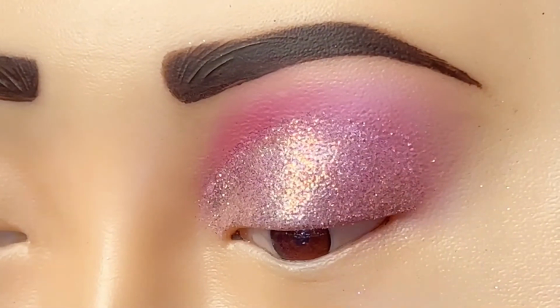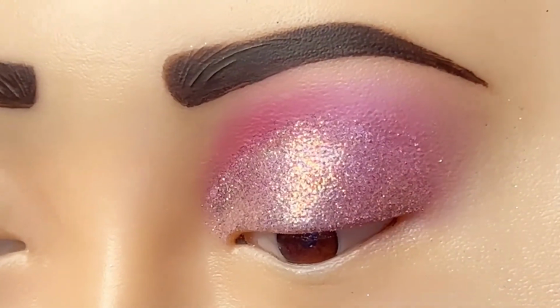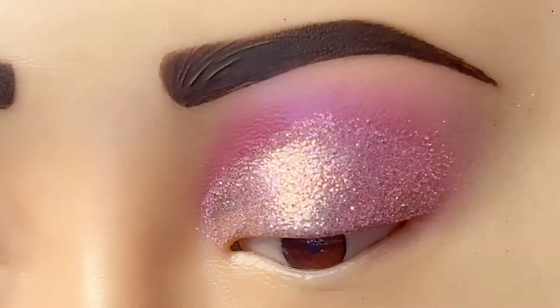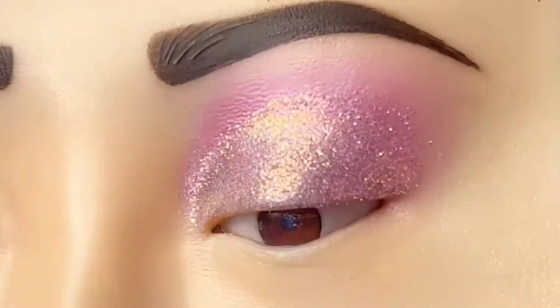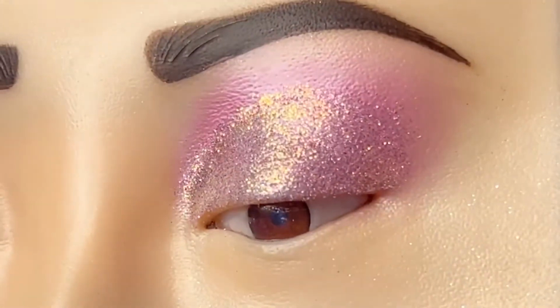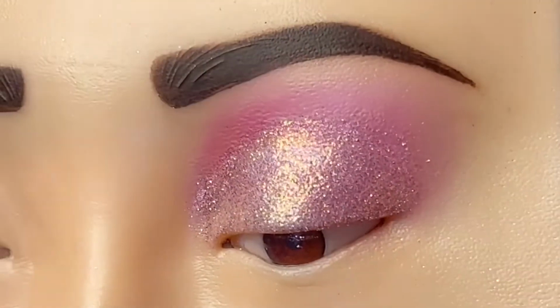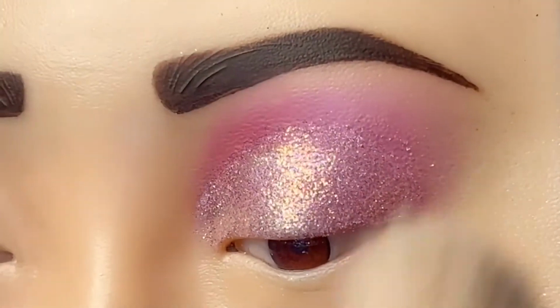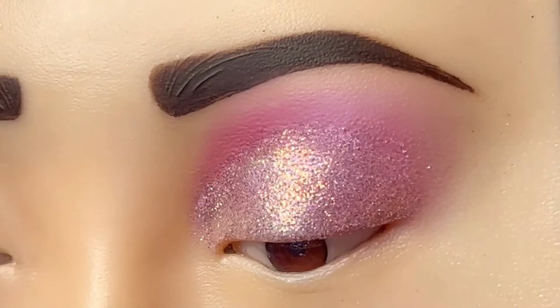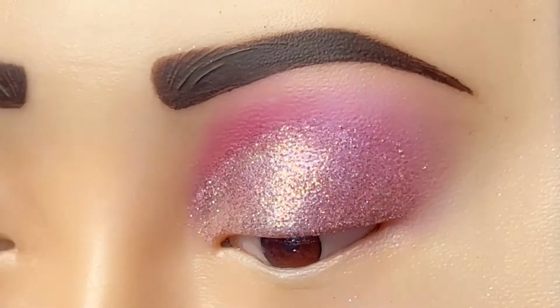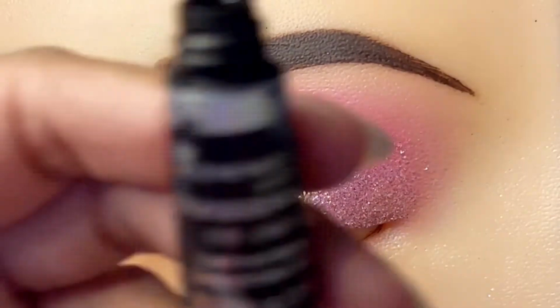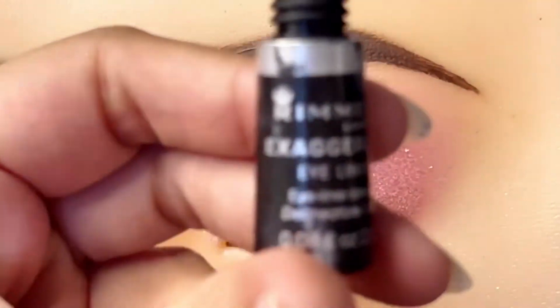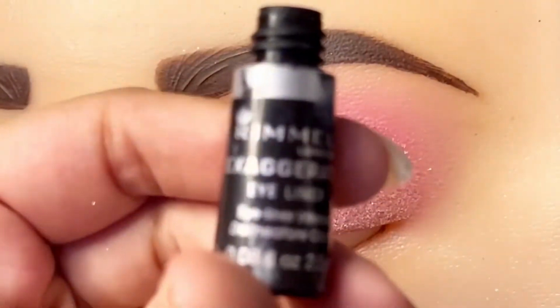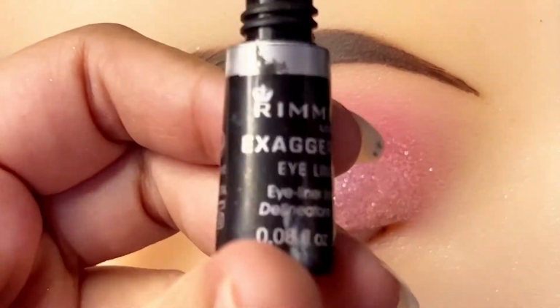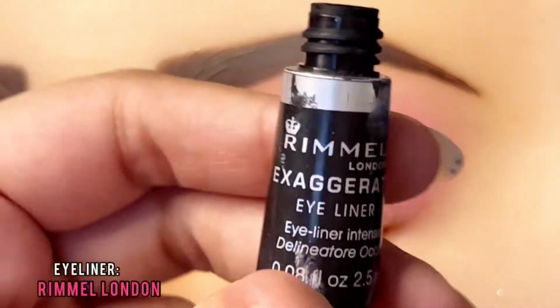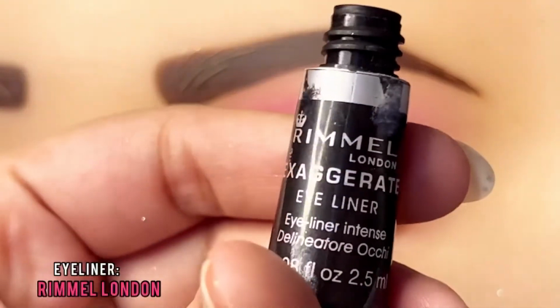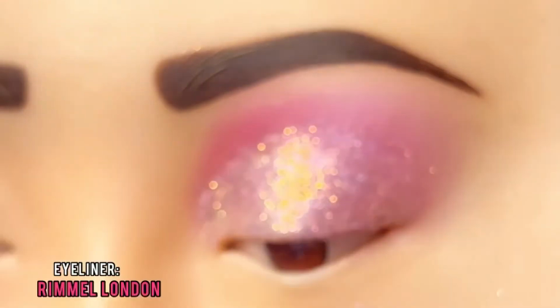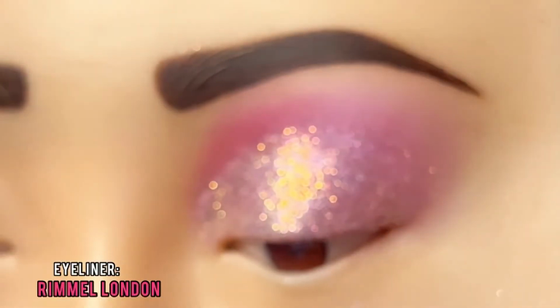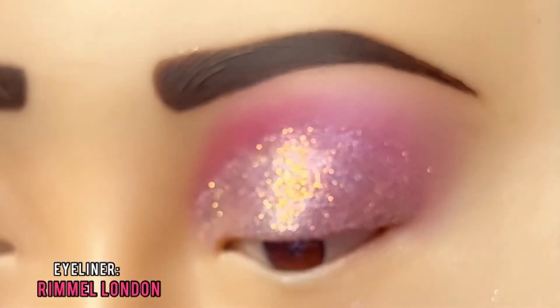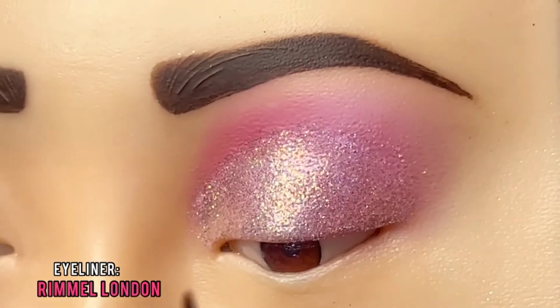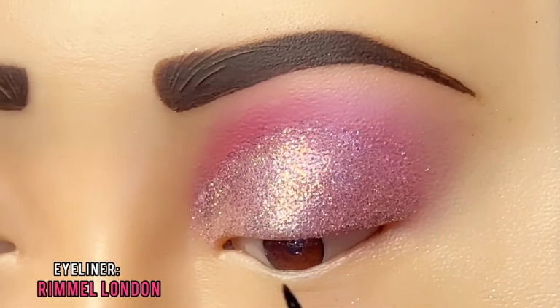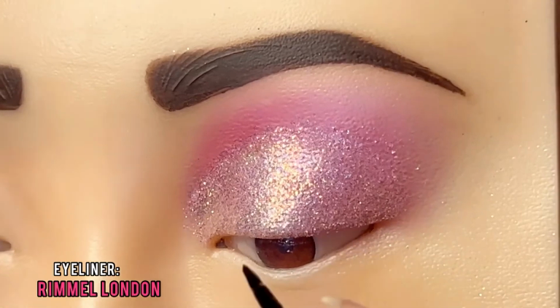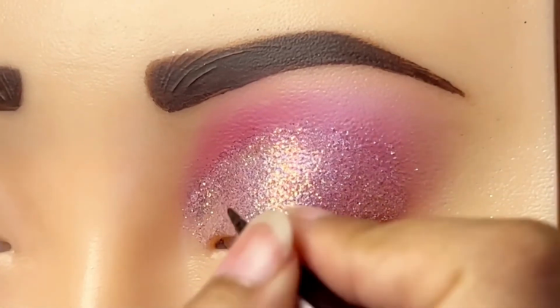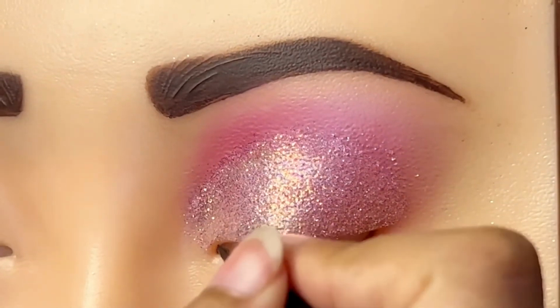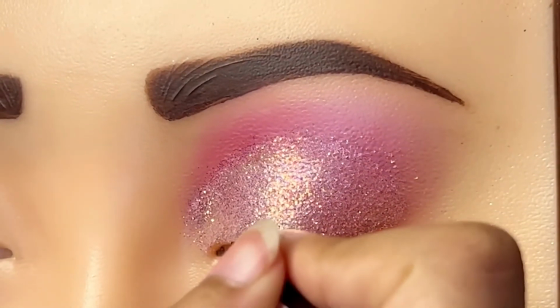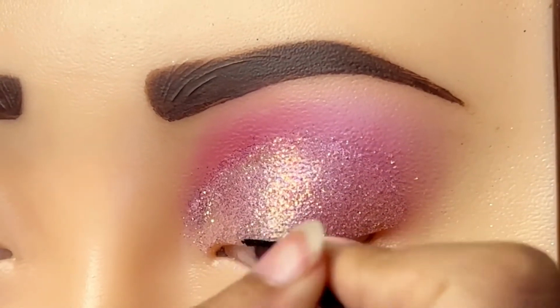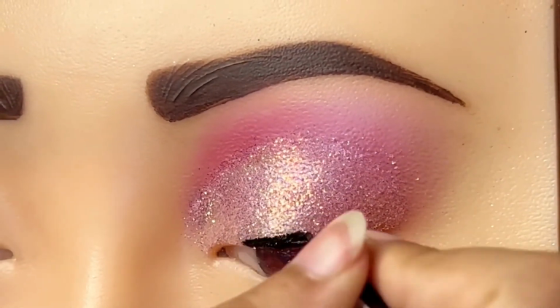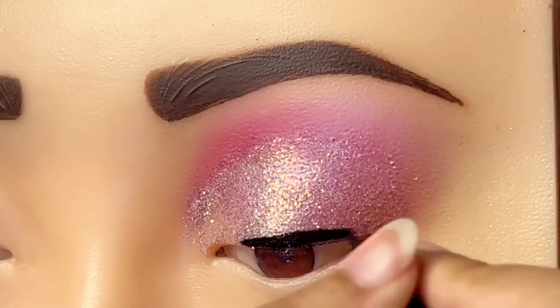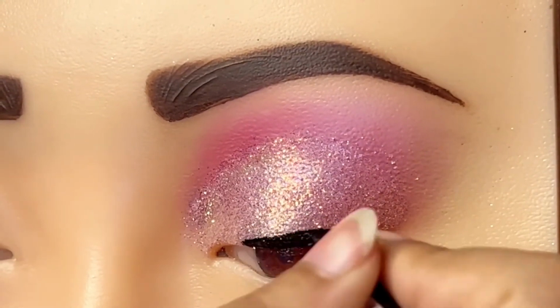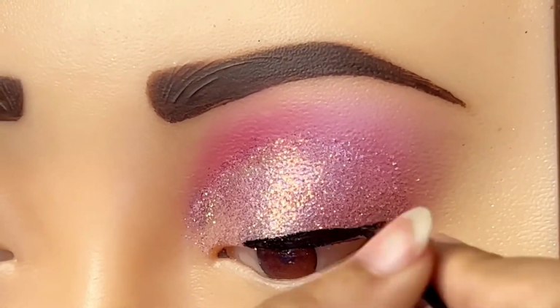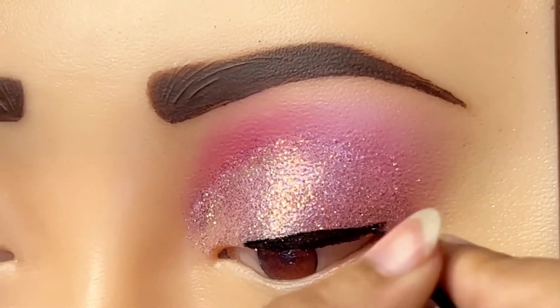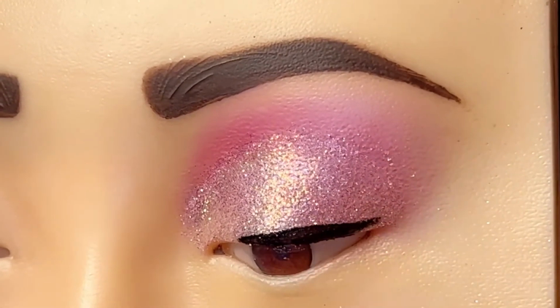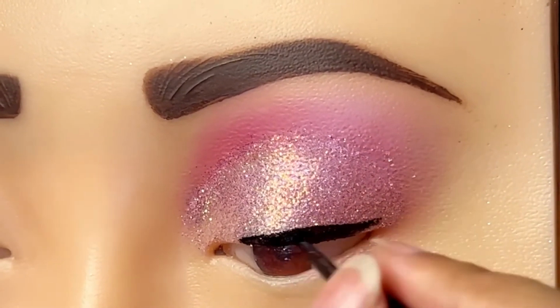After doing this, we will apply the eyeliner. This is our eyeliner. We will start applying the eyelid in a pointed shape.